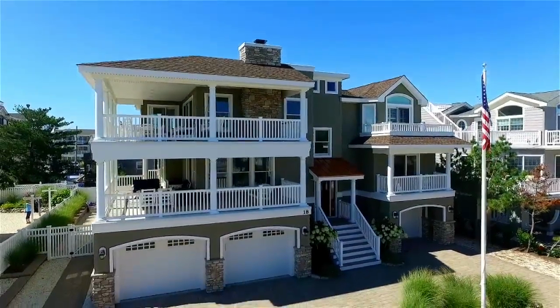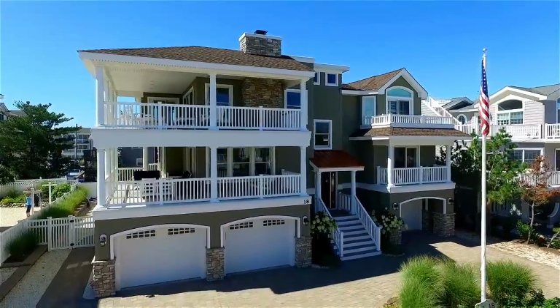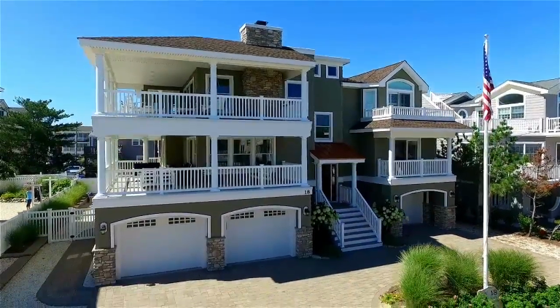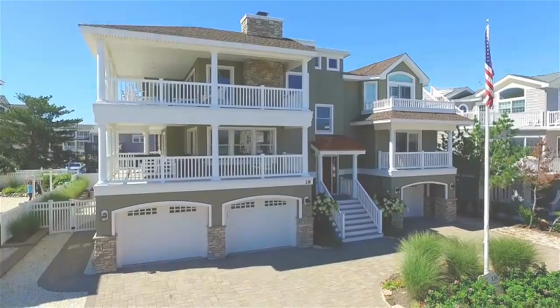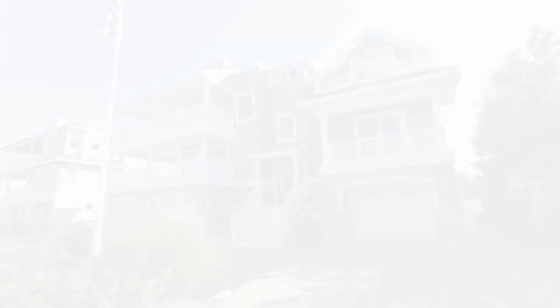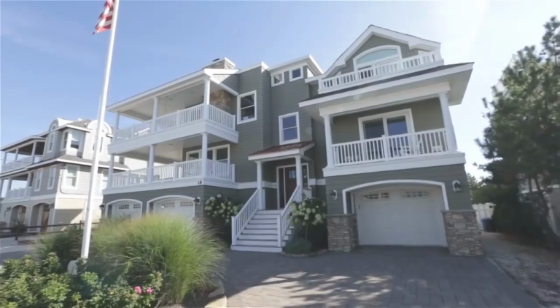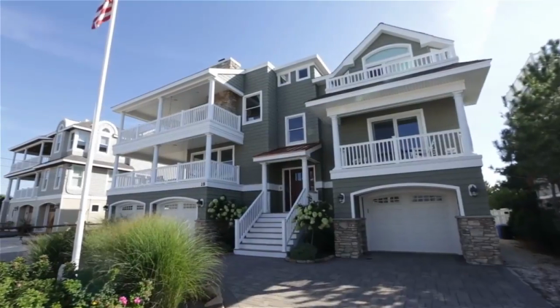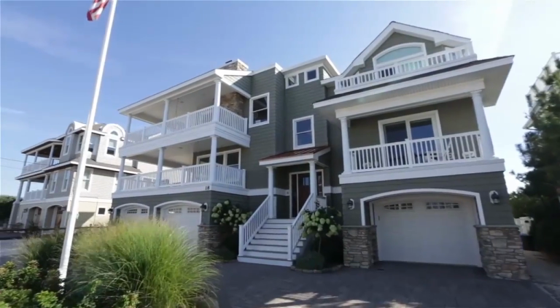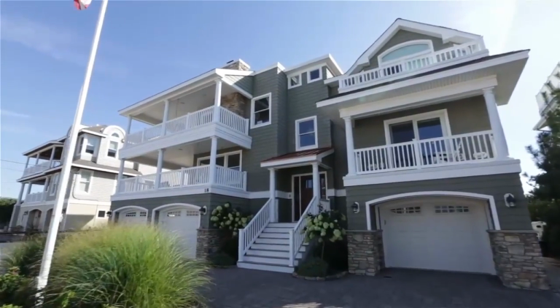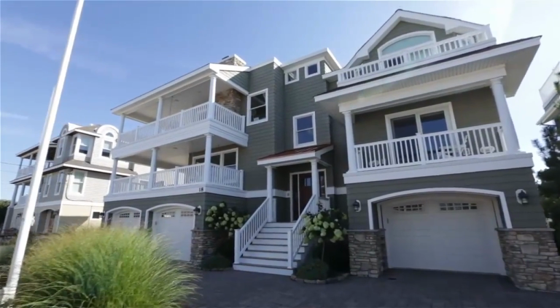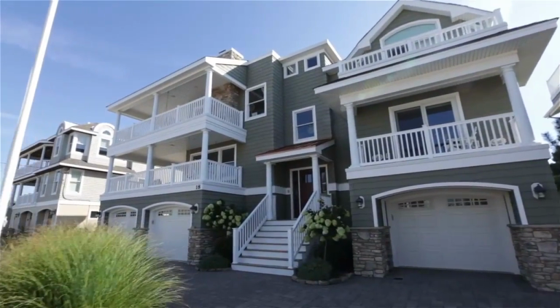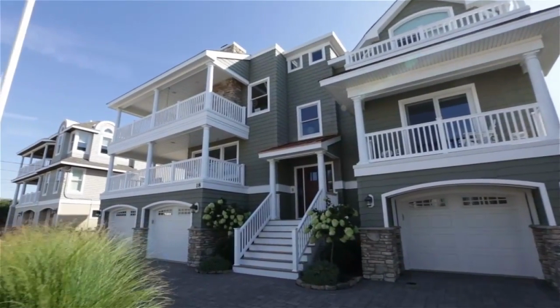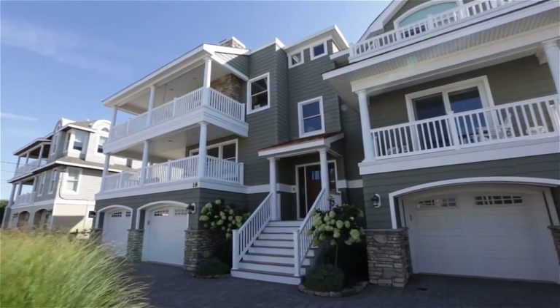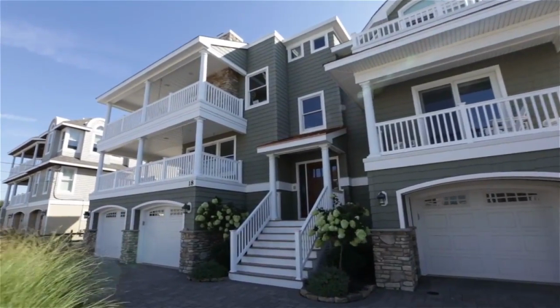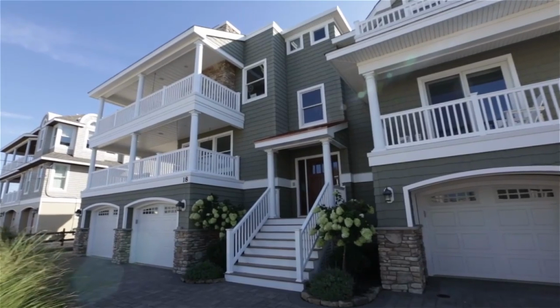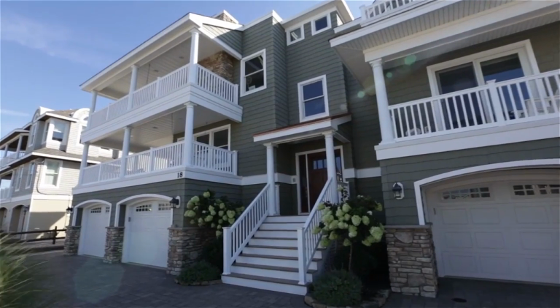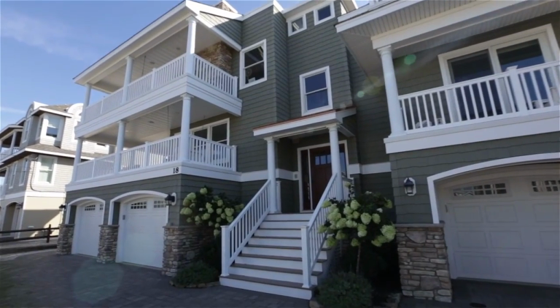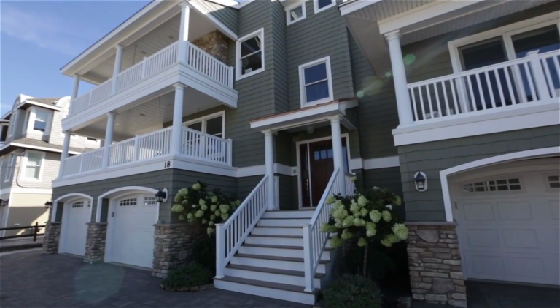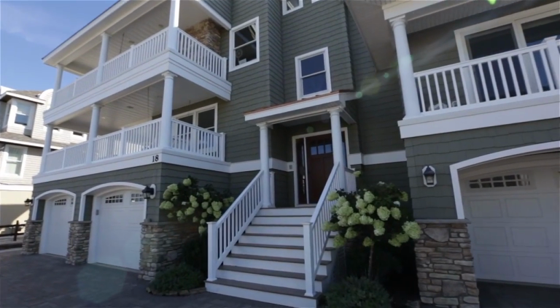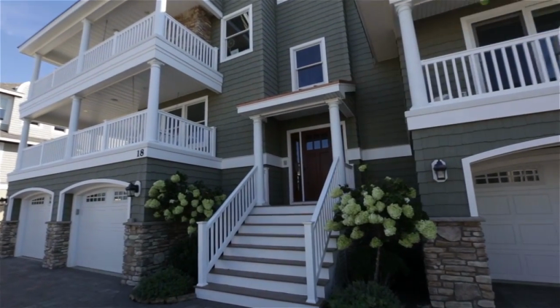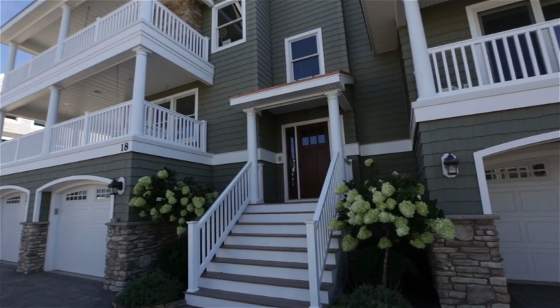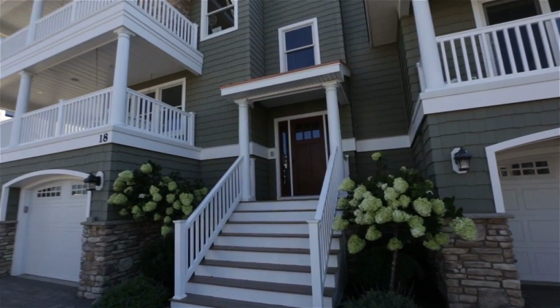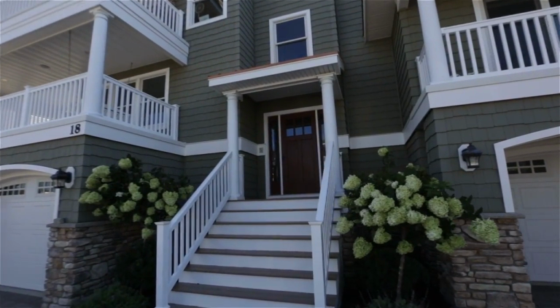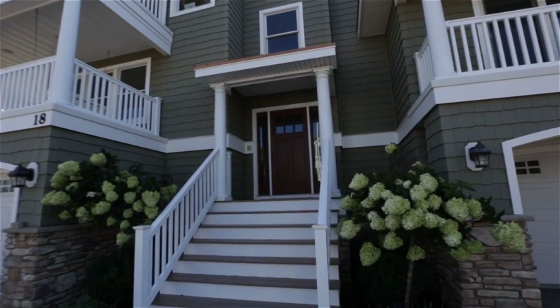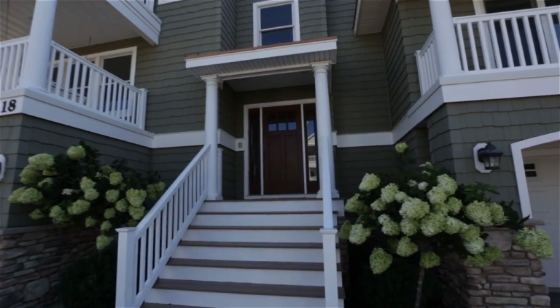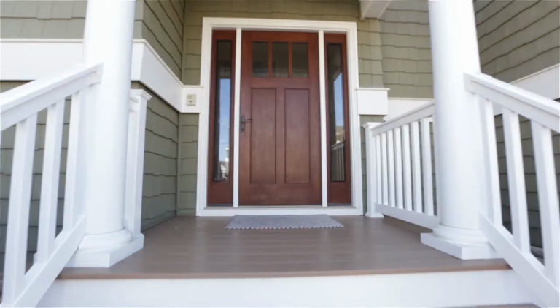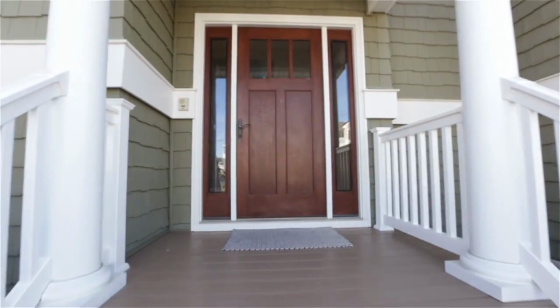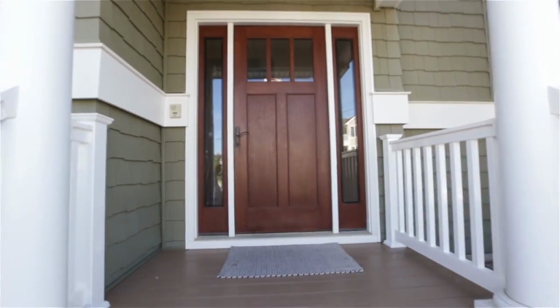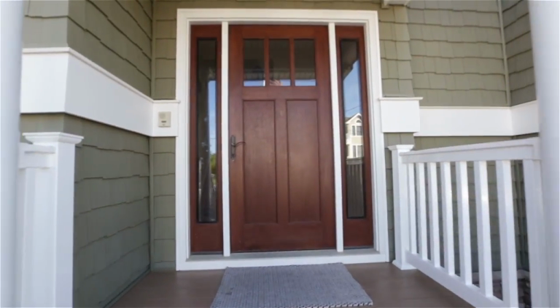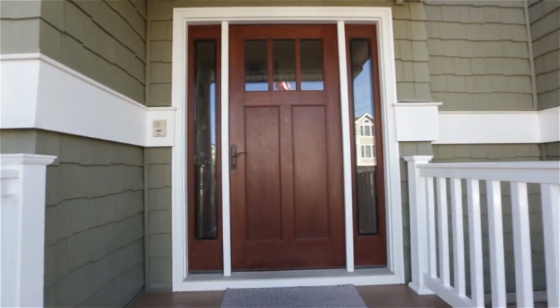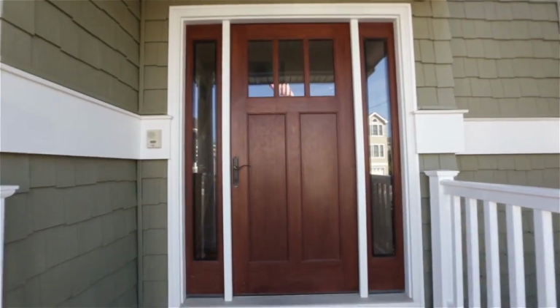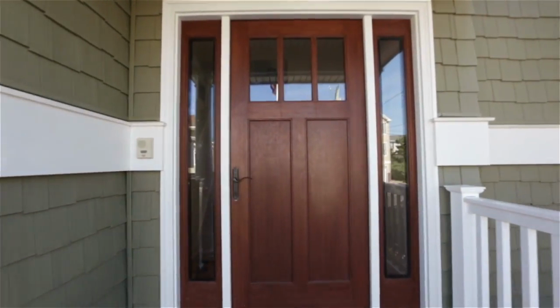Six bedrooms, an abundance of entertaining areas, and just steps to the center of town. Designed with ease in mind, the custom pavers, vinyl and stone siding, Anderson windows, and fiberglass porches are durable and refined.